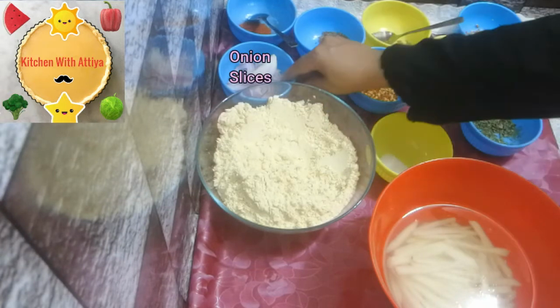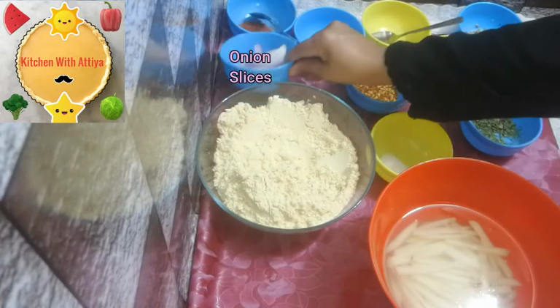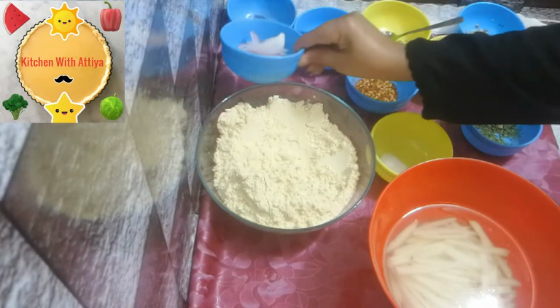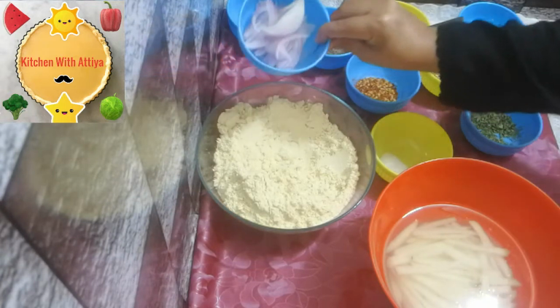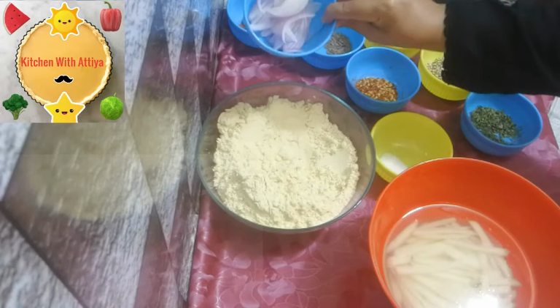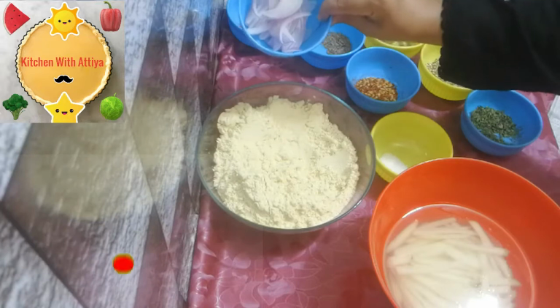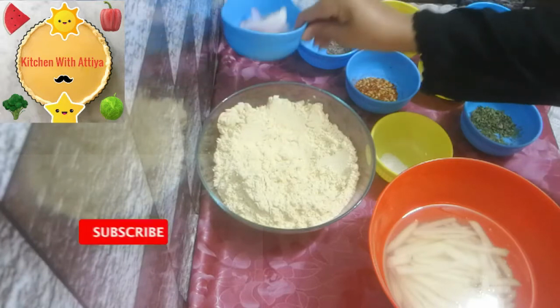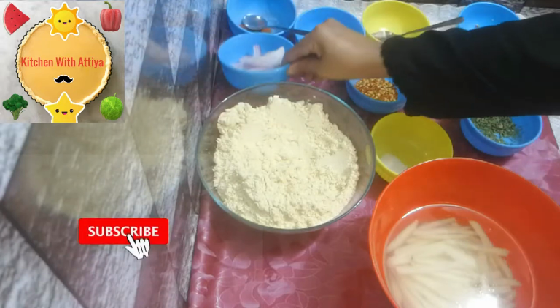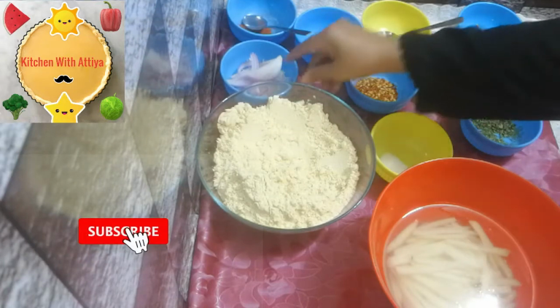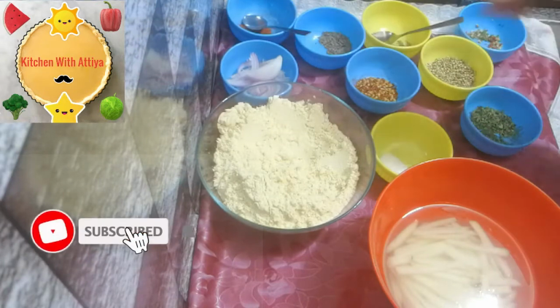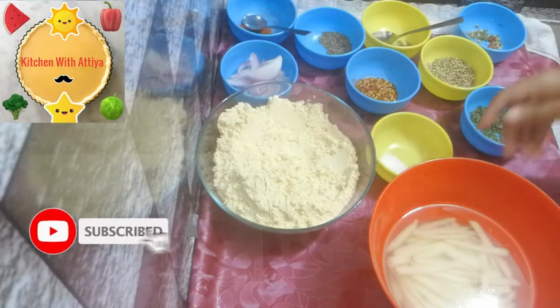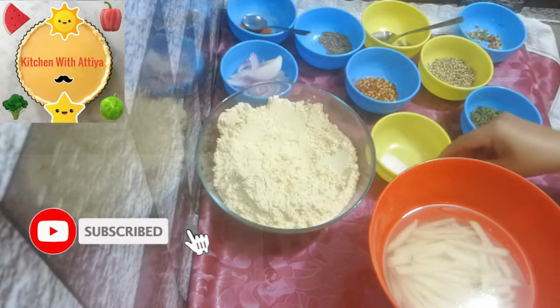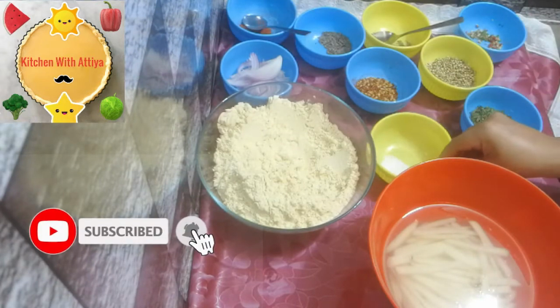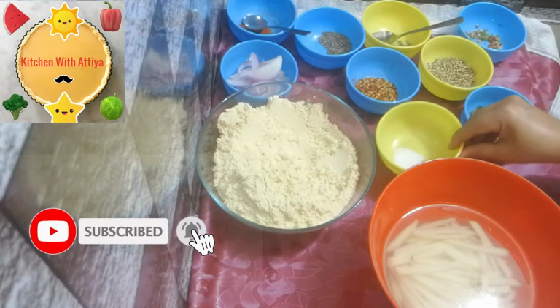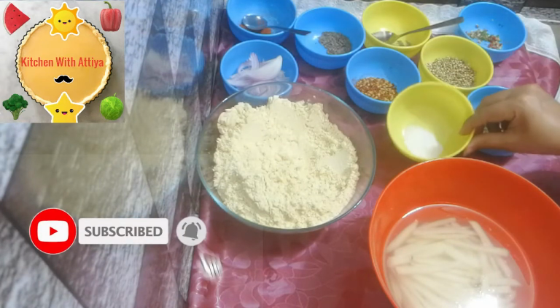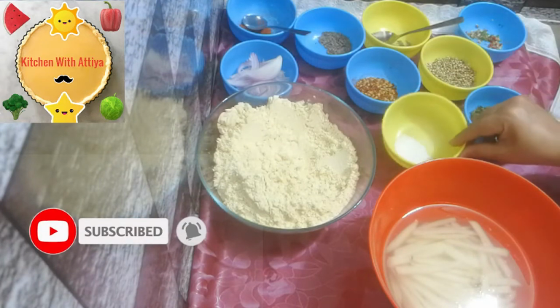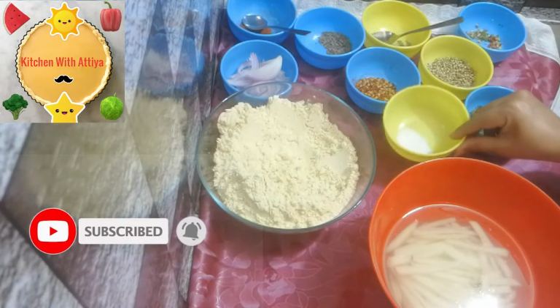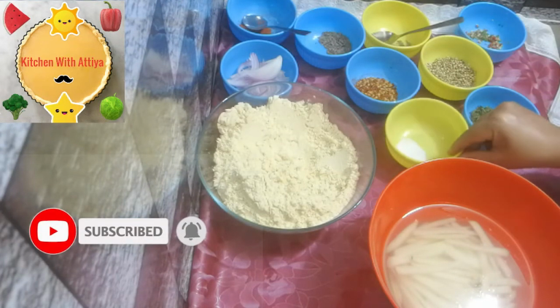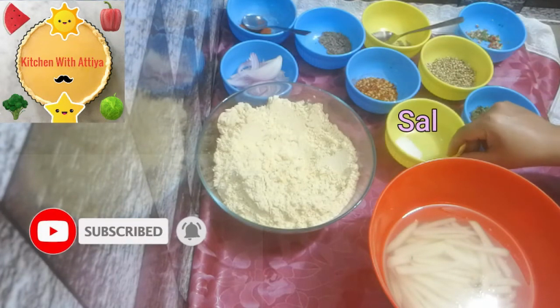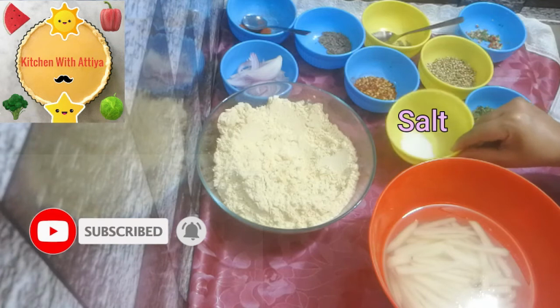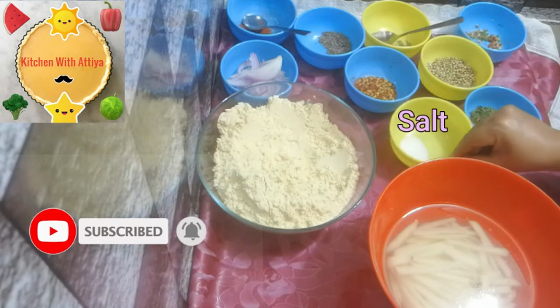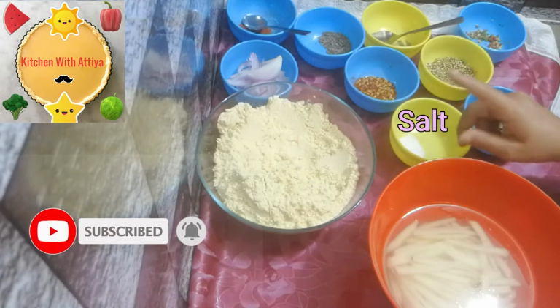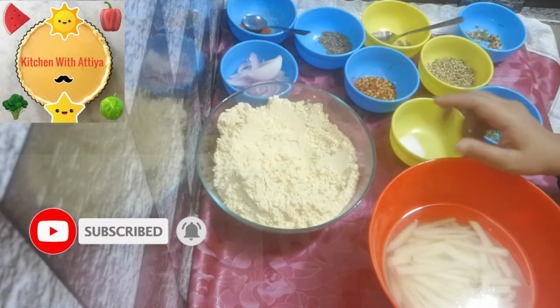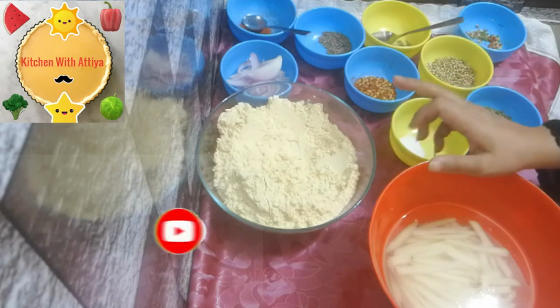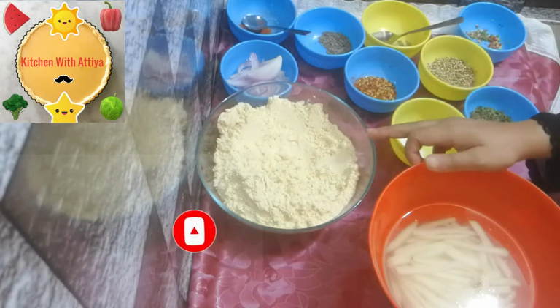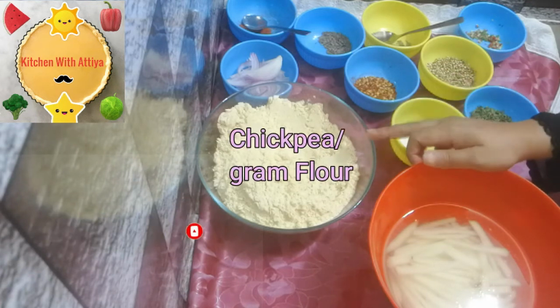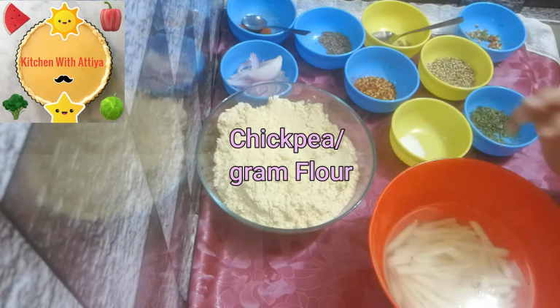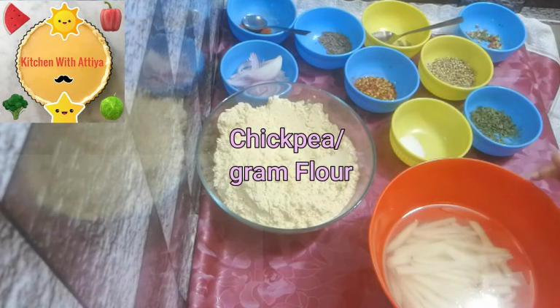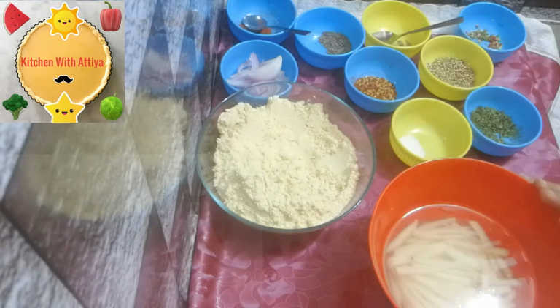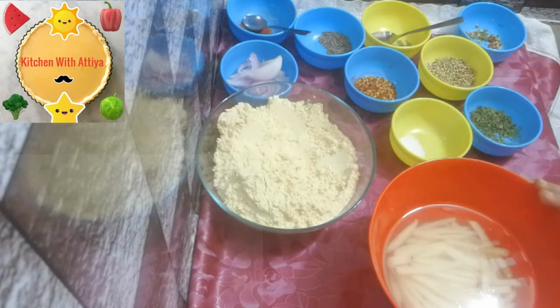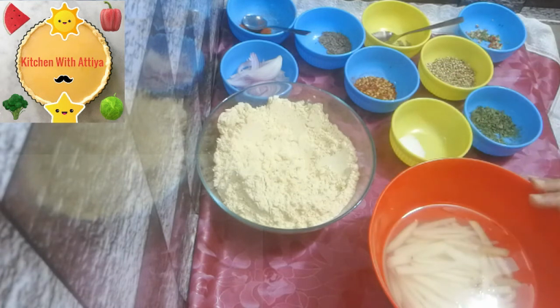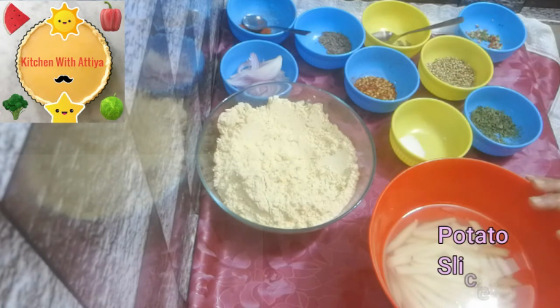I need a slice of onion. I need salt according to taste. Besson and tantos.